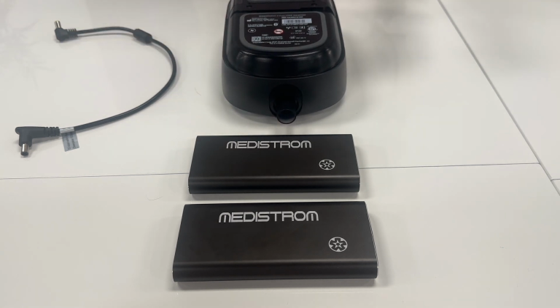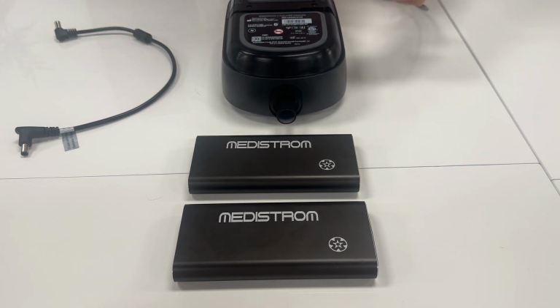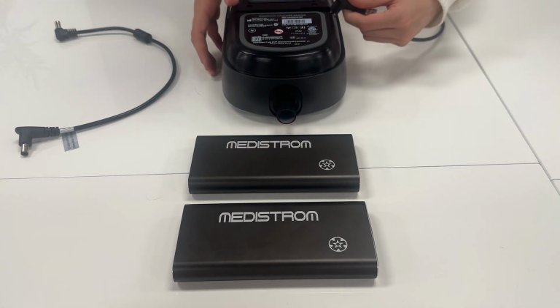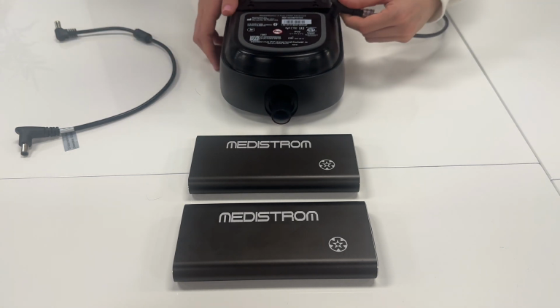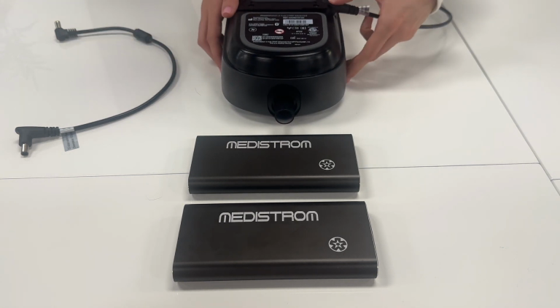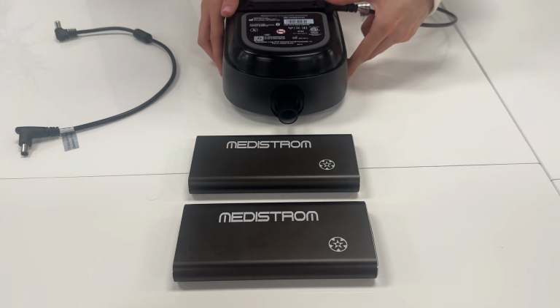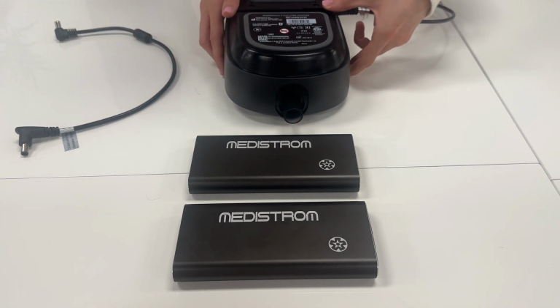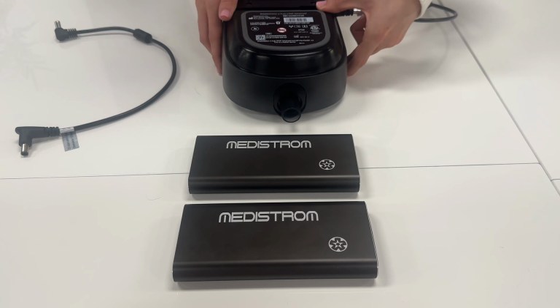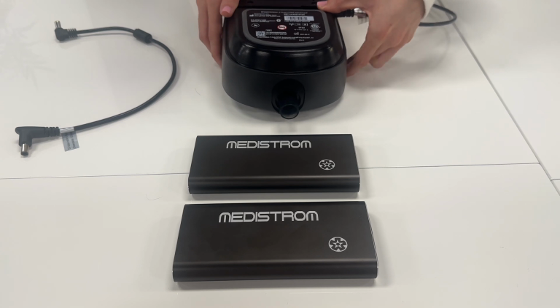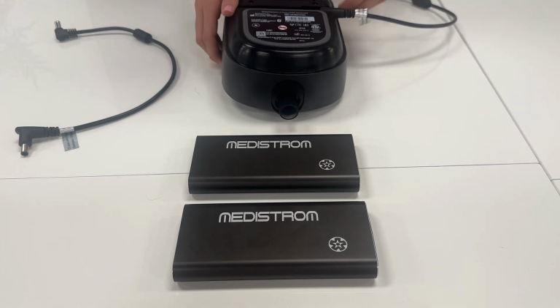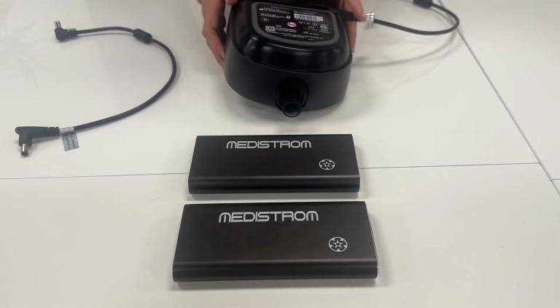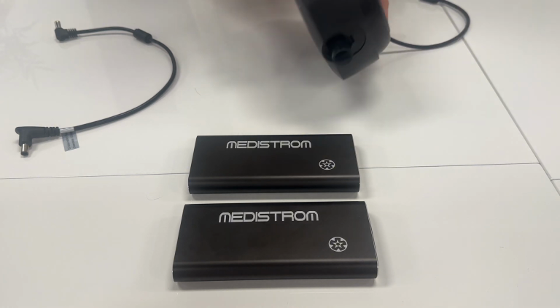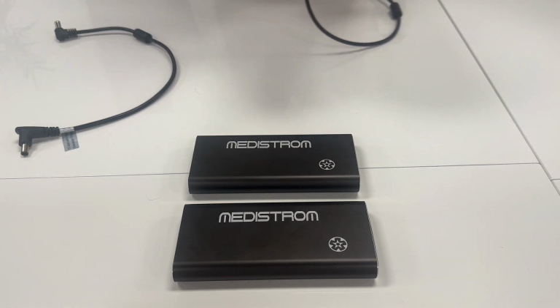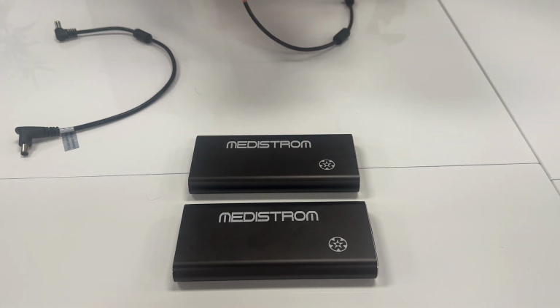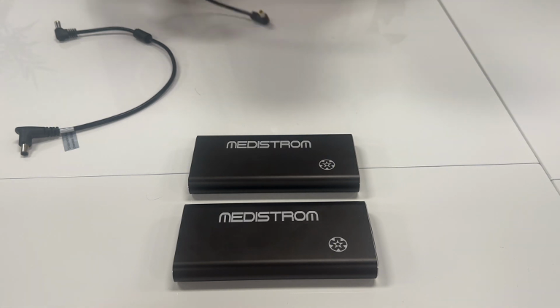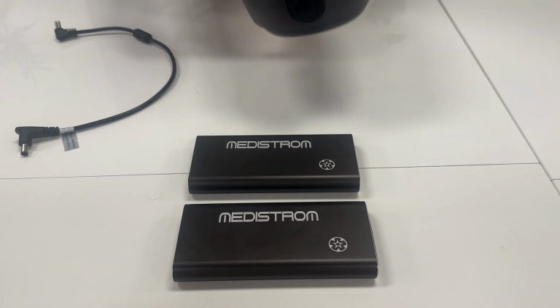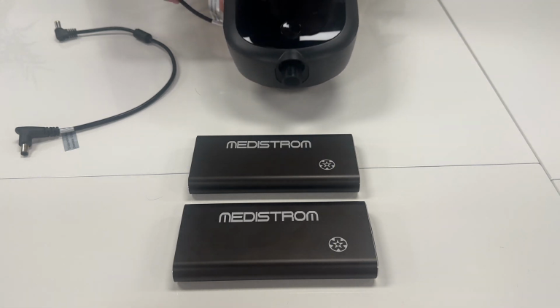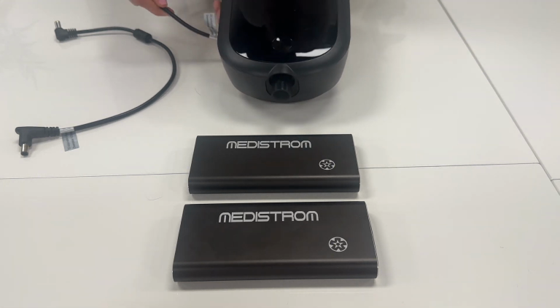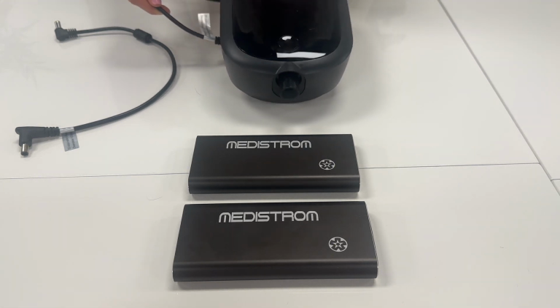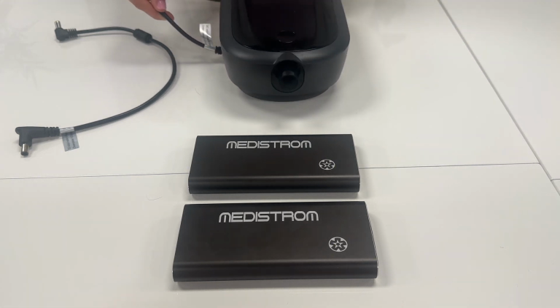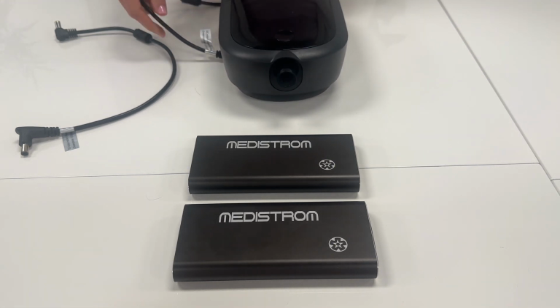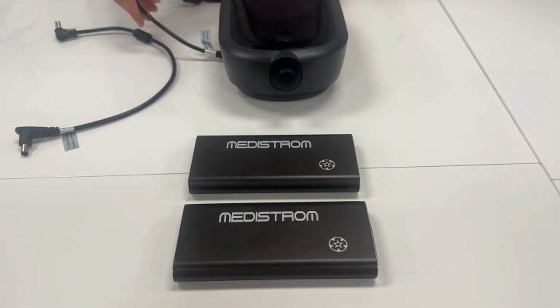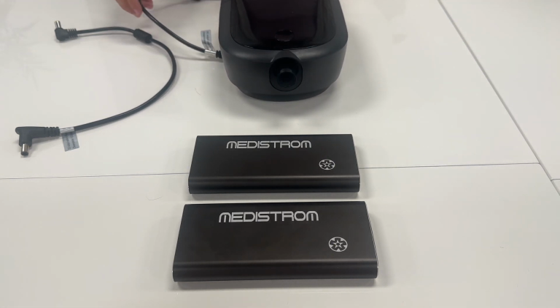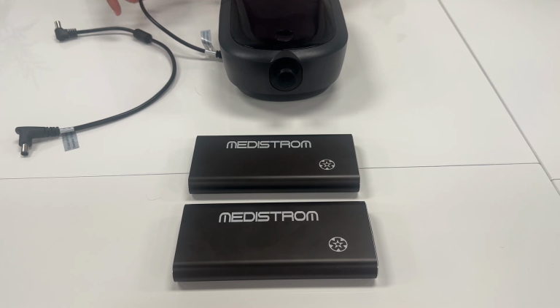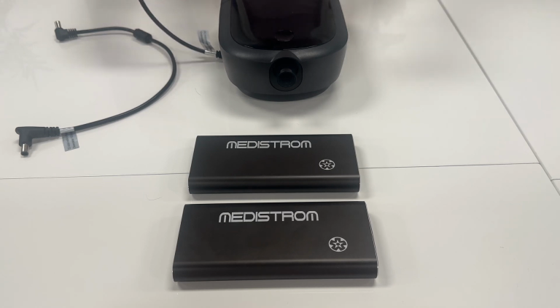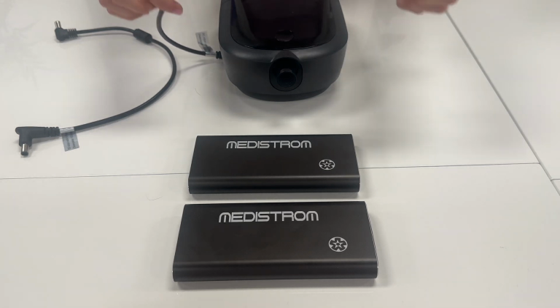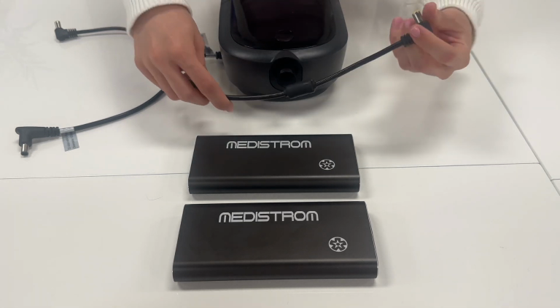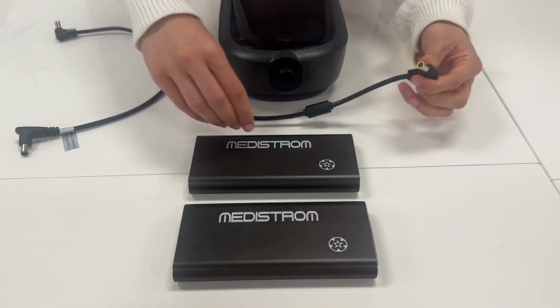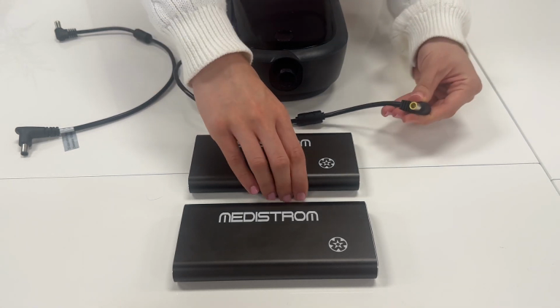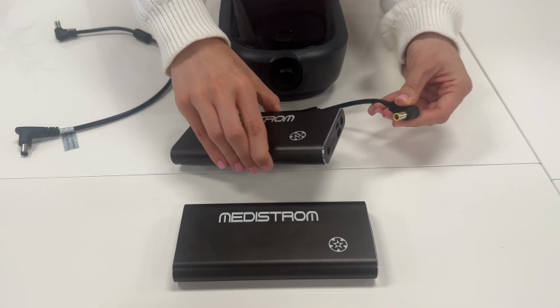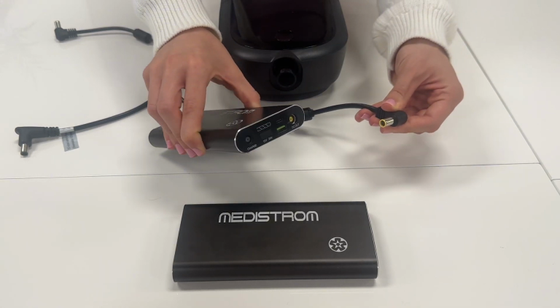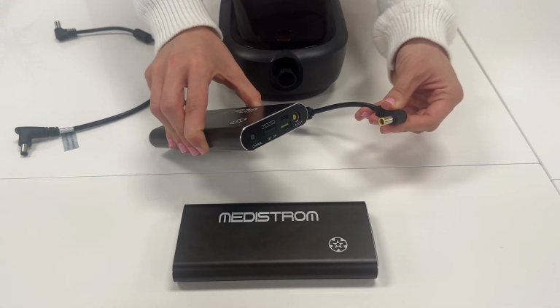Begin by taking the cable that is compatible with your CPAP machine and connect the appropriate end of the cable to the PAP device. Take the other yellow L-shaped end of the cable and connect it to the yellow DC output on the primary PilotFlex battery.